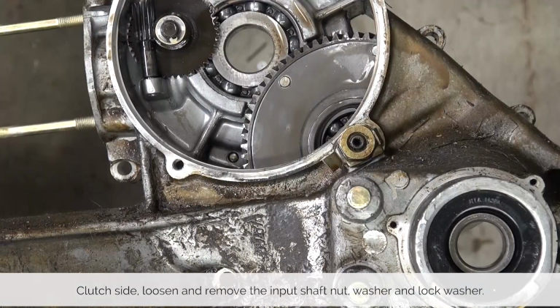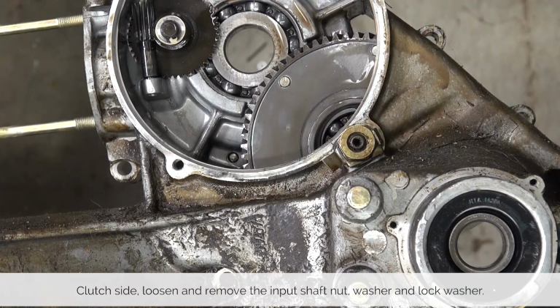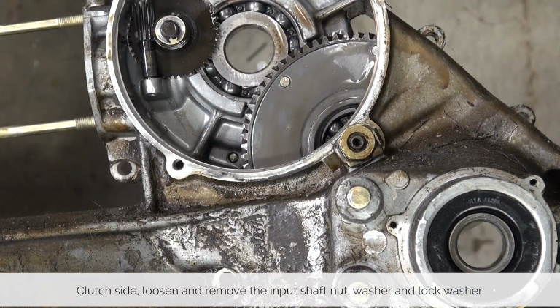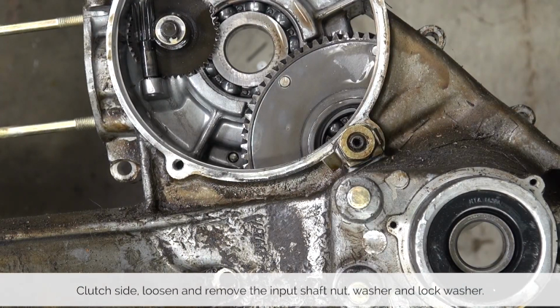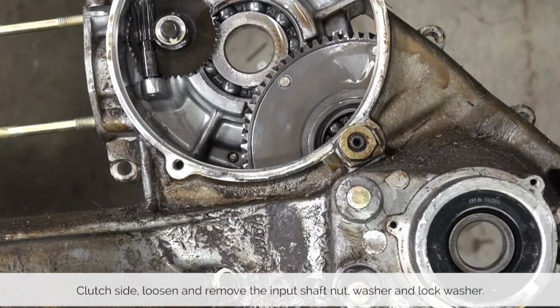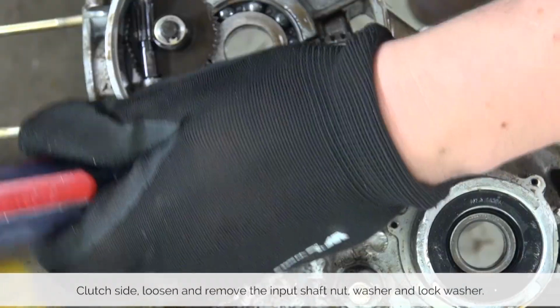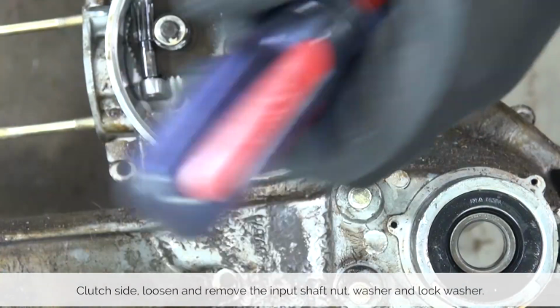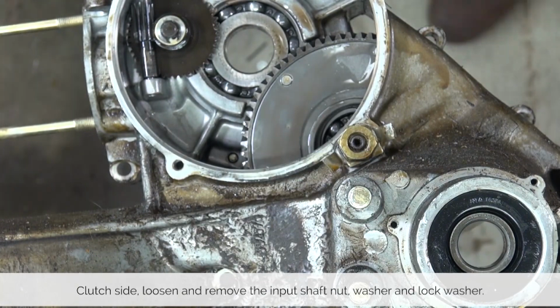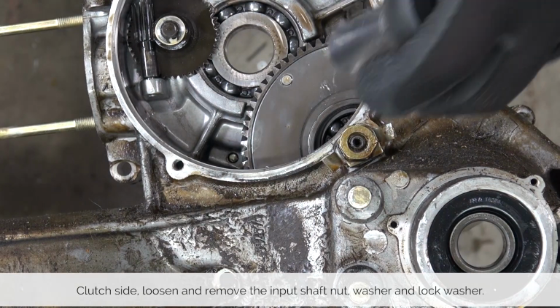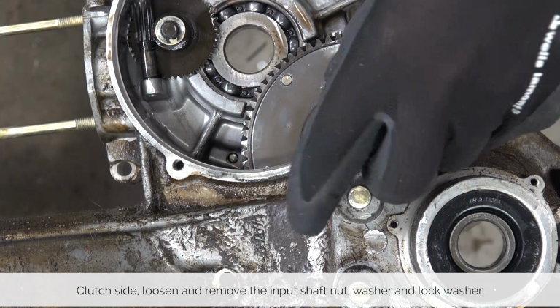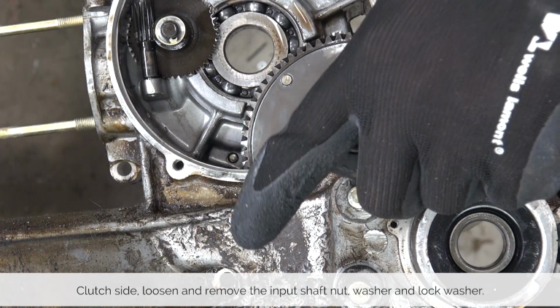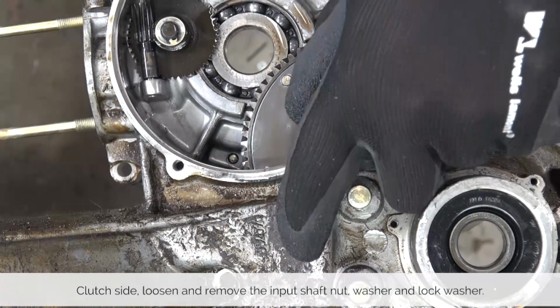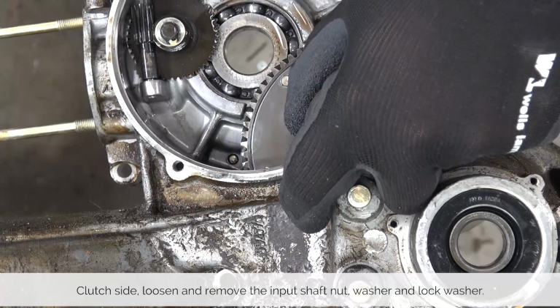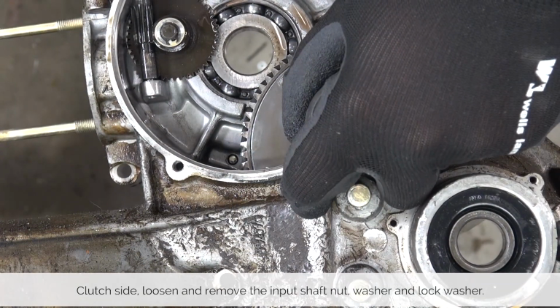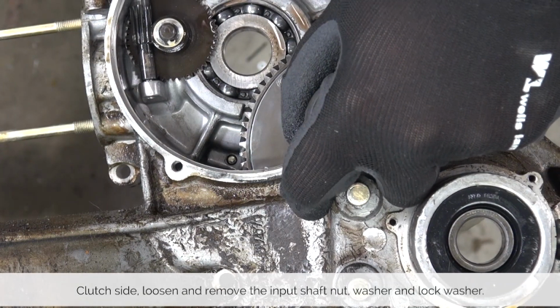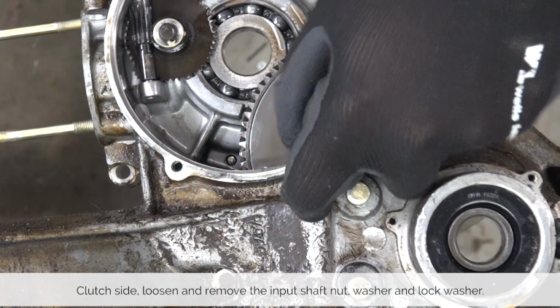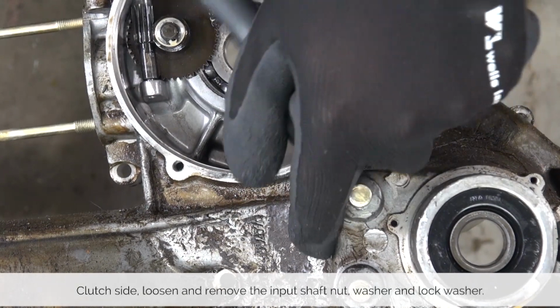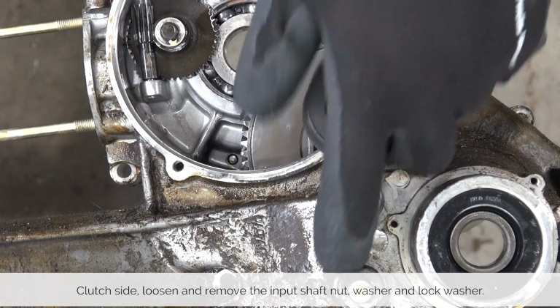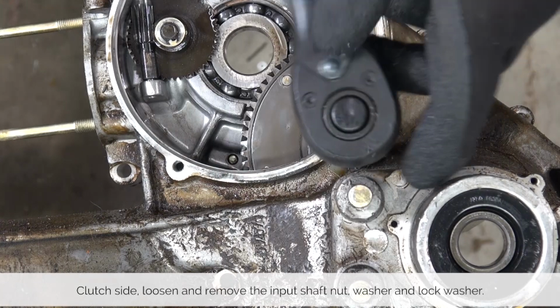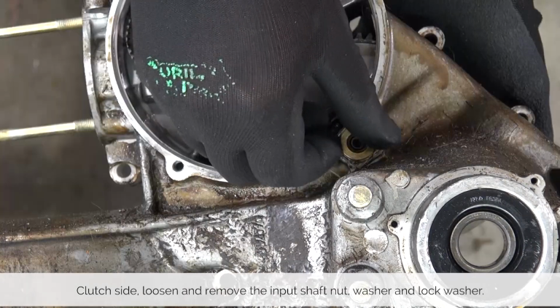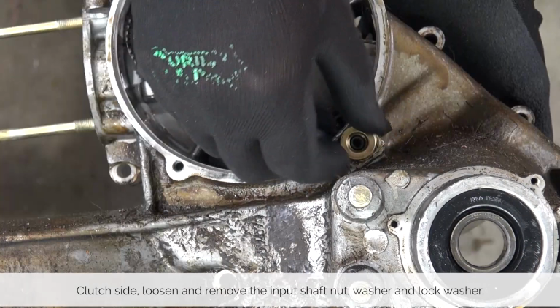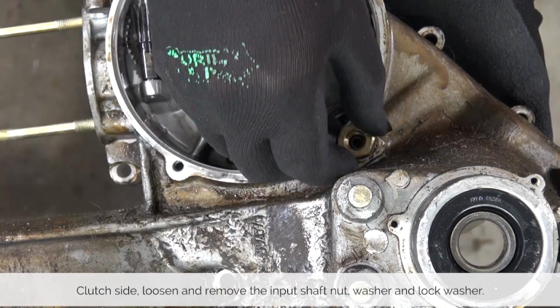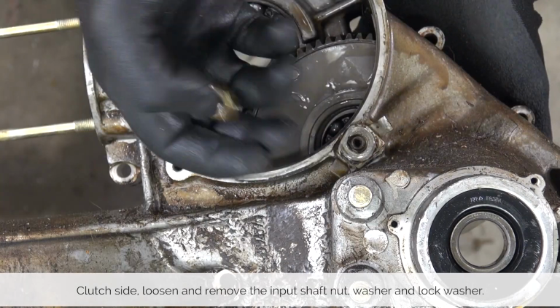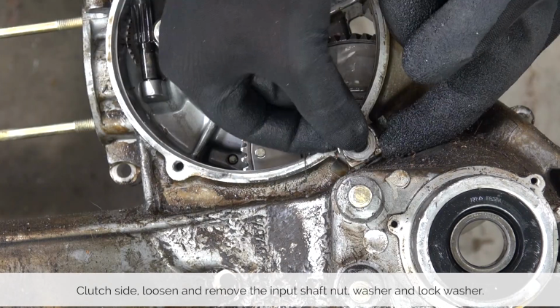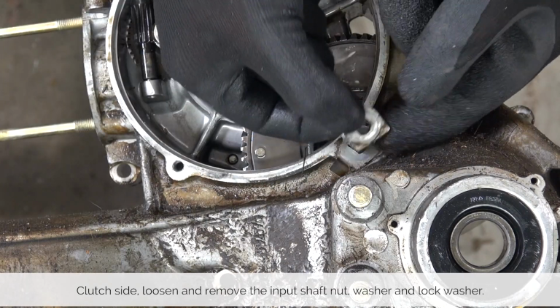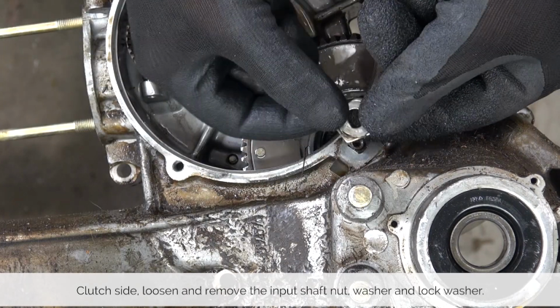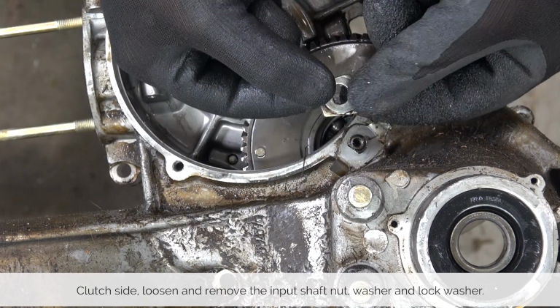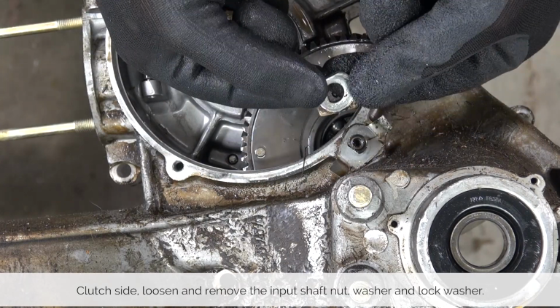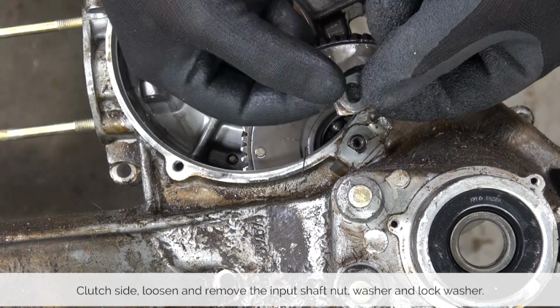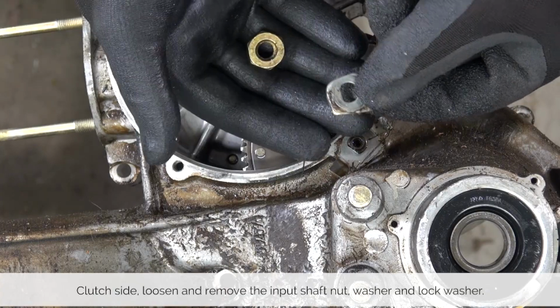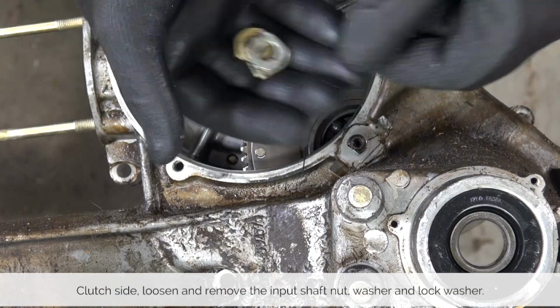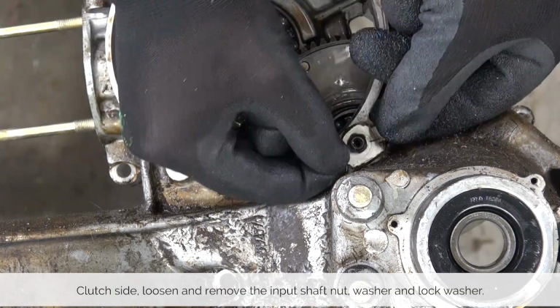Bend back the tab on the lock washer for the primary nut. Loosen the nut and remove it. Then remove both the washer and the lock washer that are situated underneath.